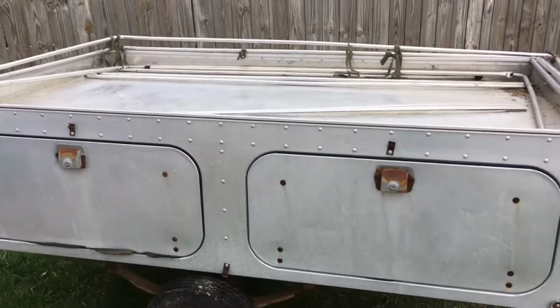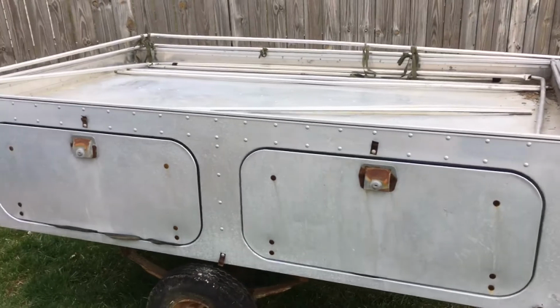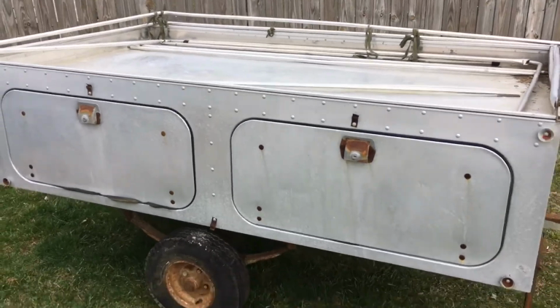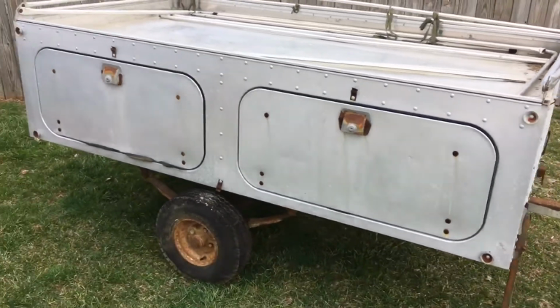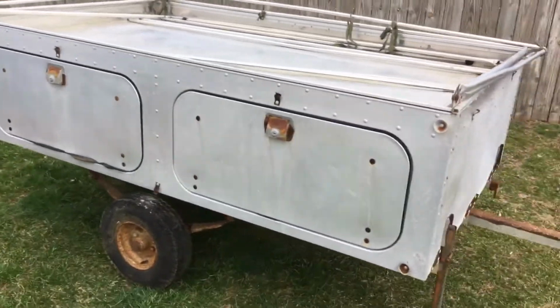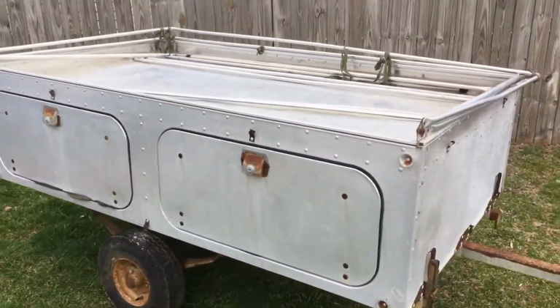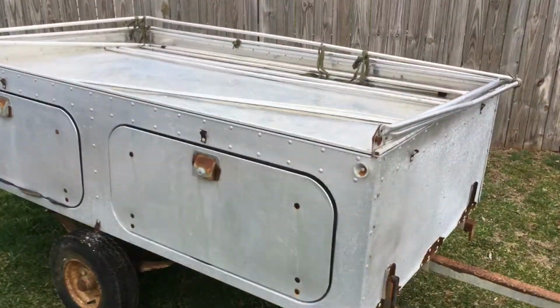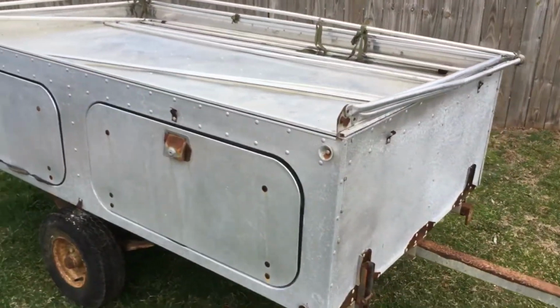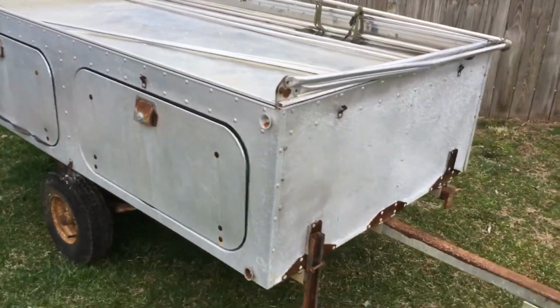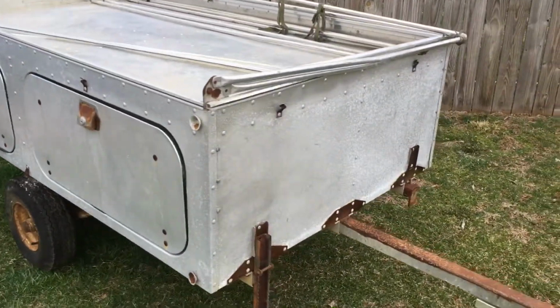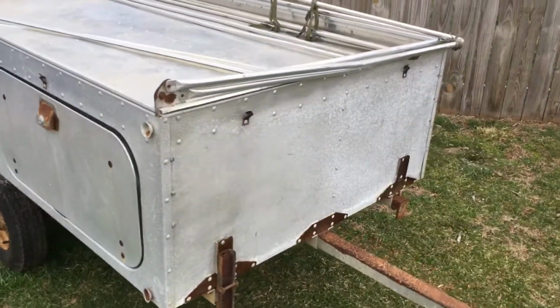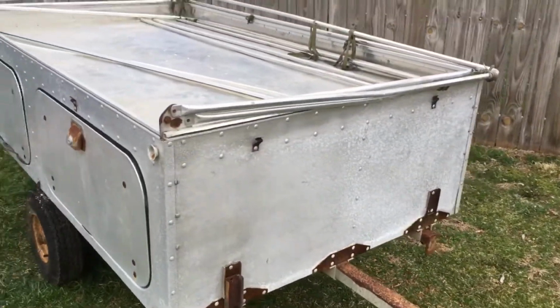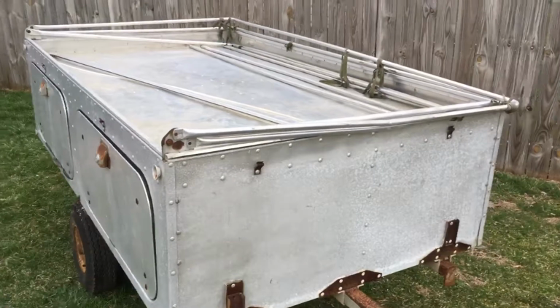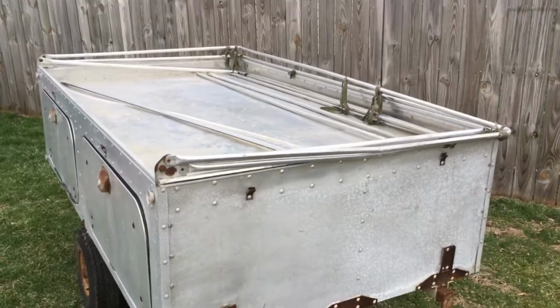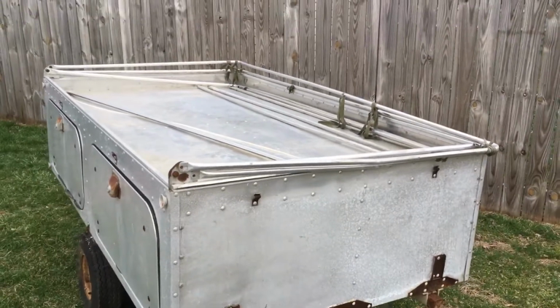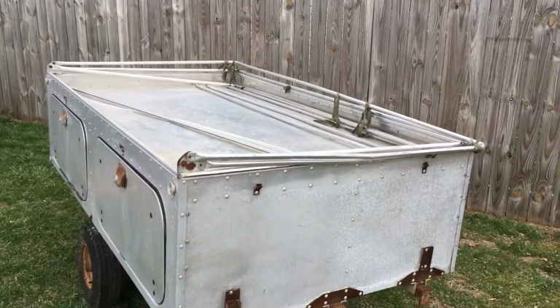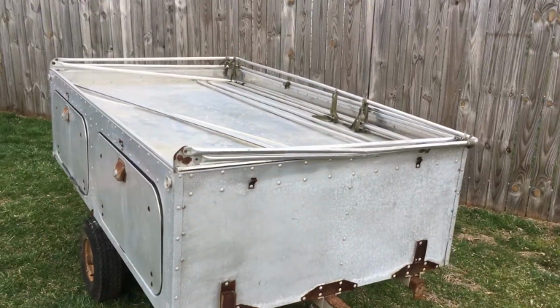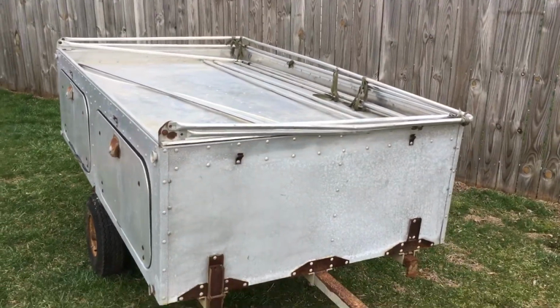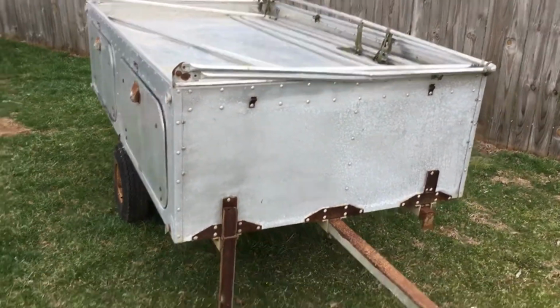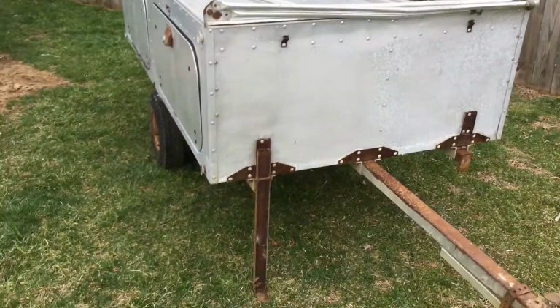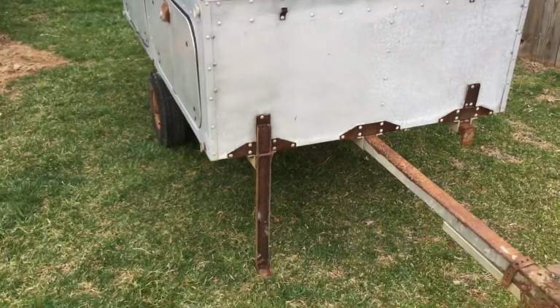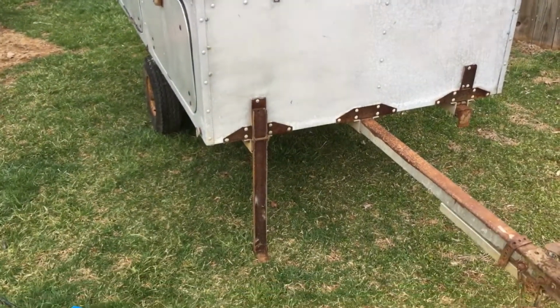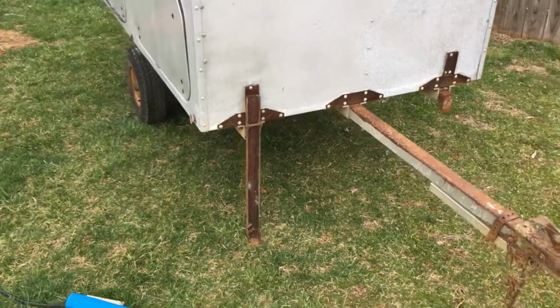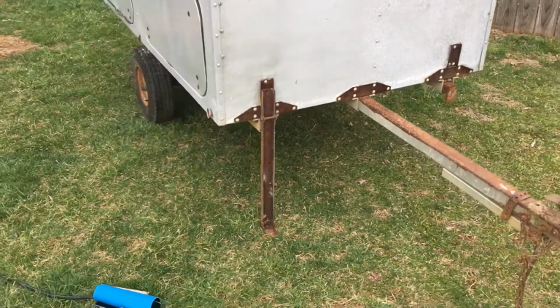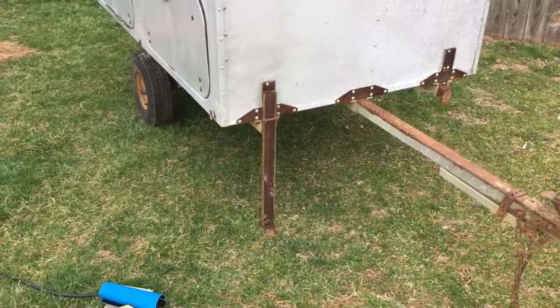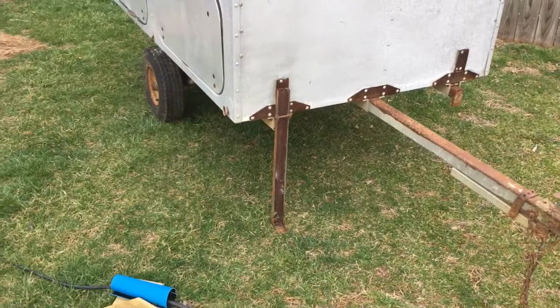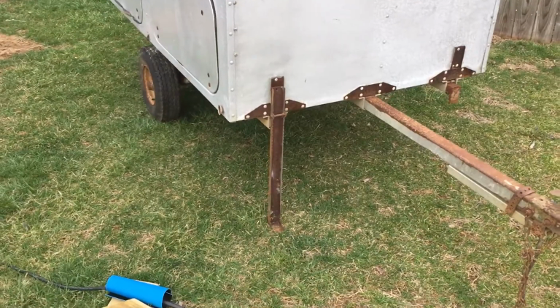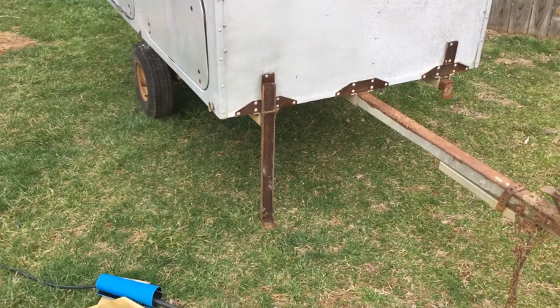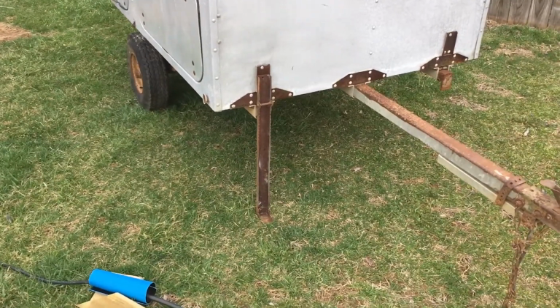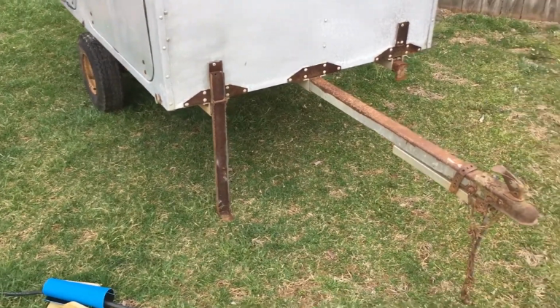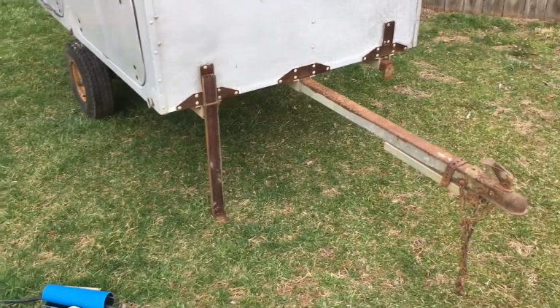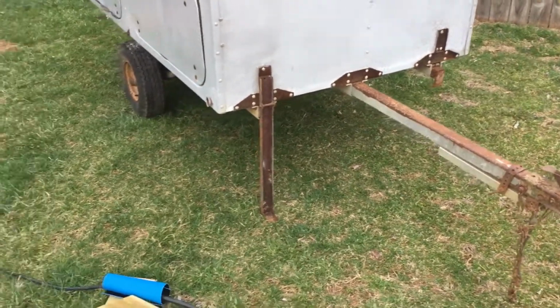The canvas is the only part missing. All the tent bows are here; there's one bow that's broken, which I'm sure we can get repaired. The four corner jacks all work — they do need cleaned up a little bit.